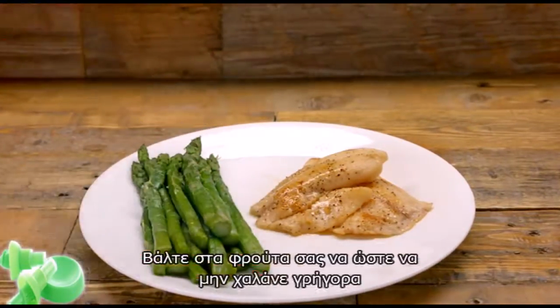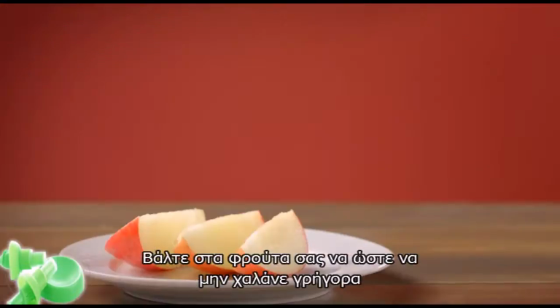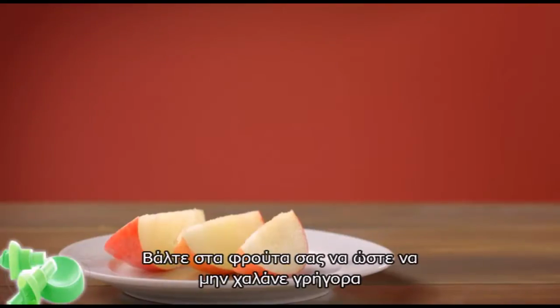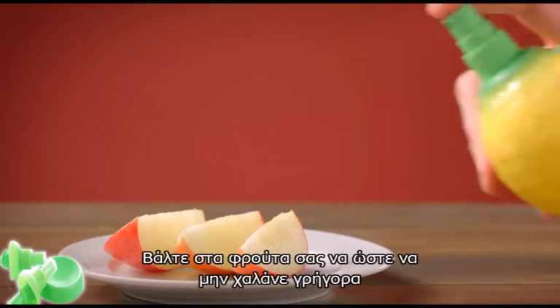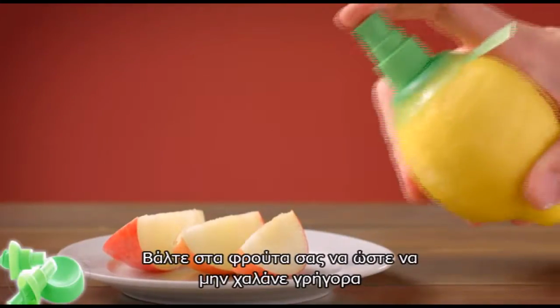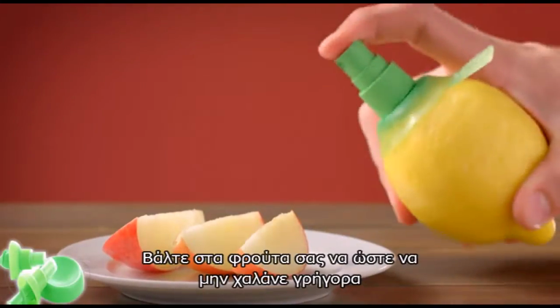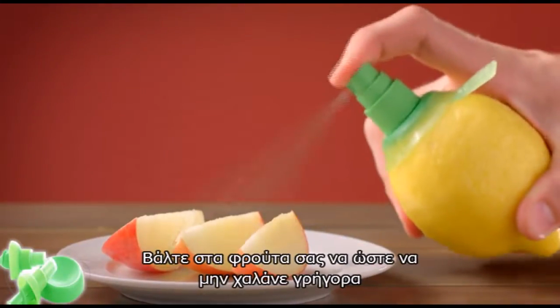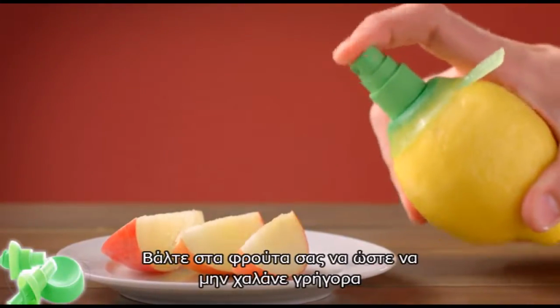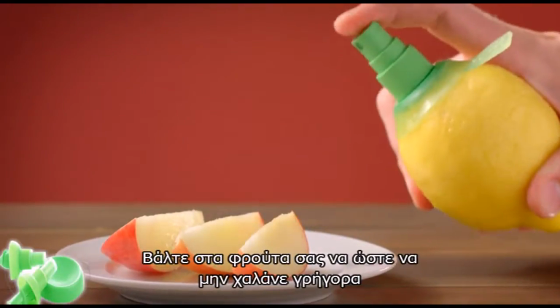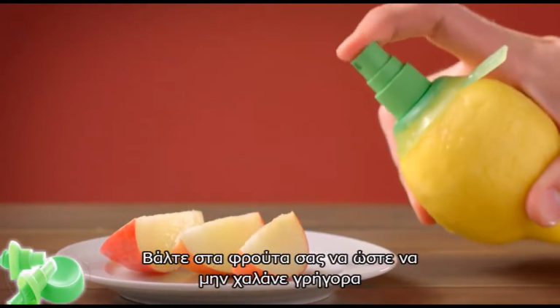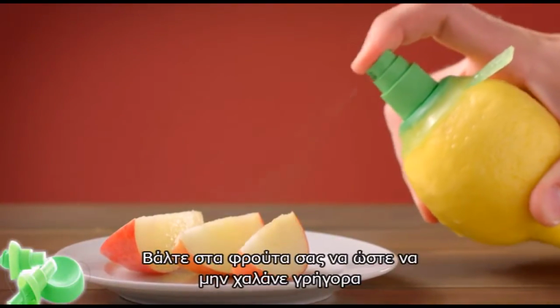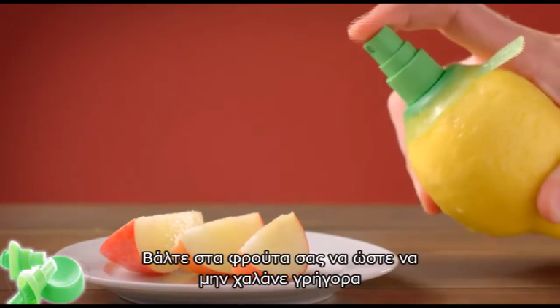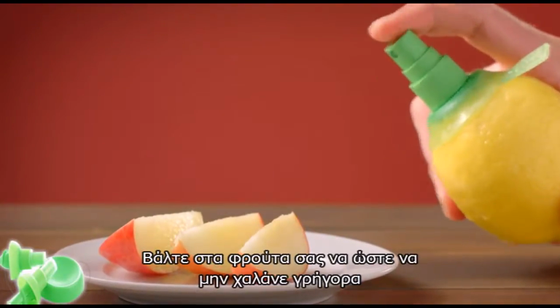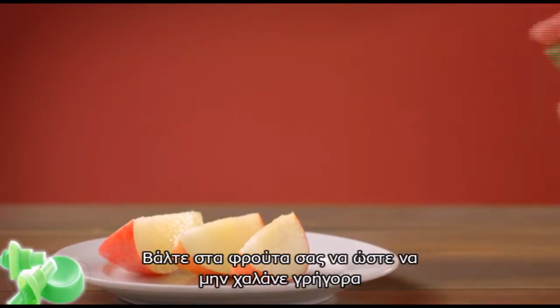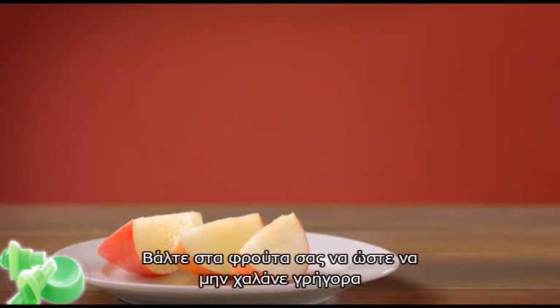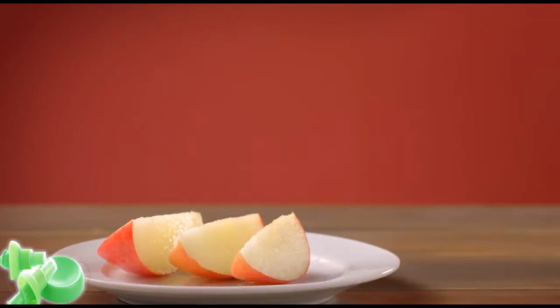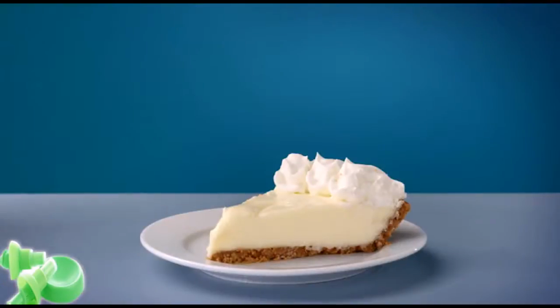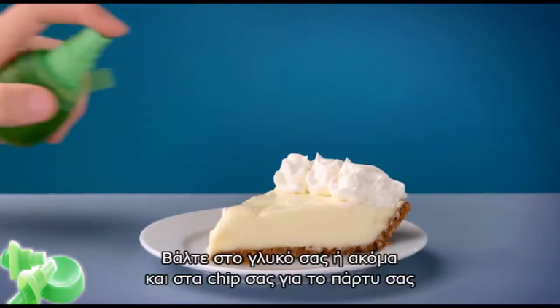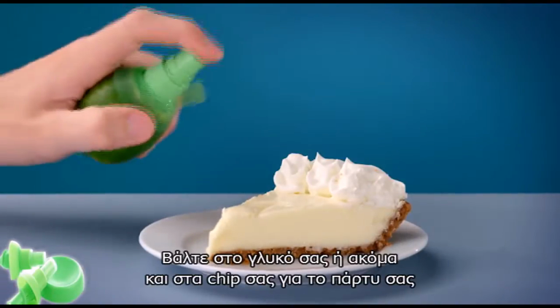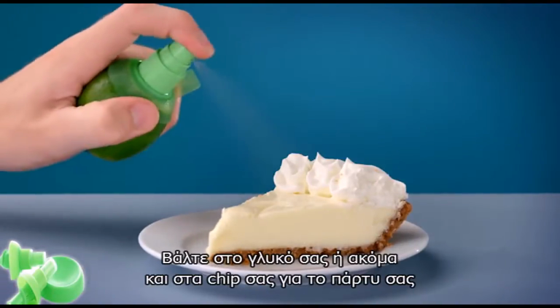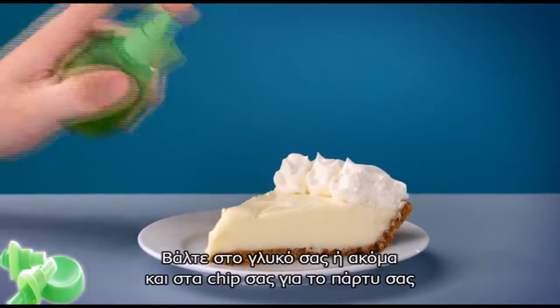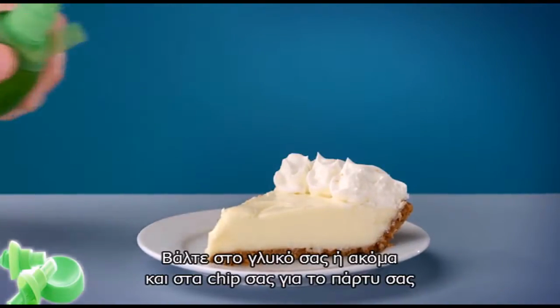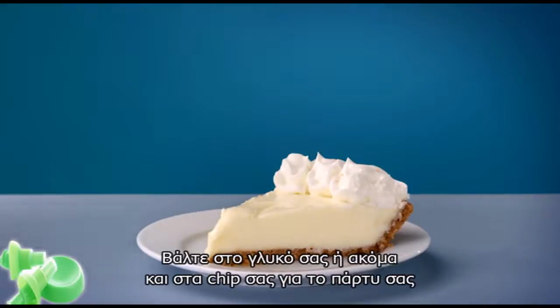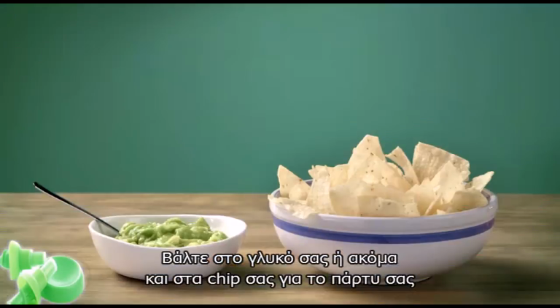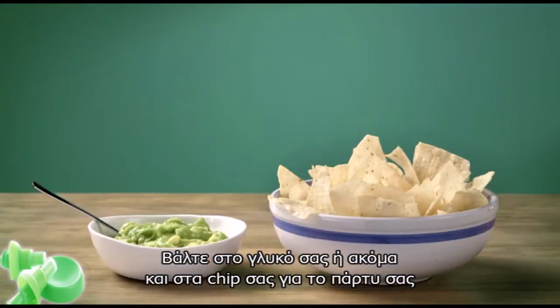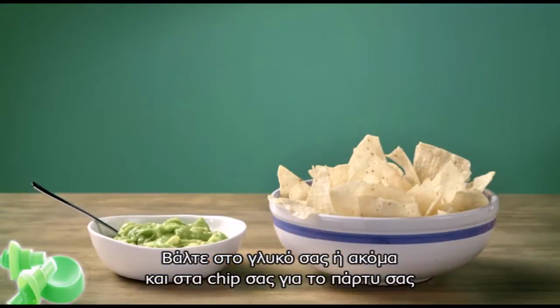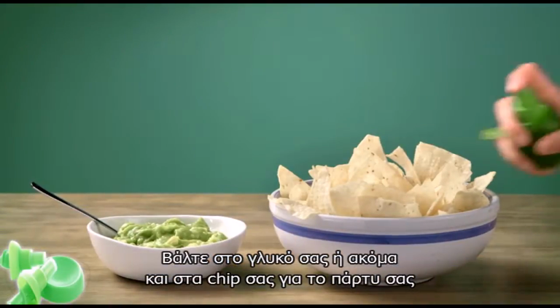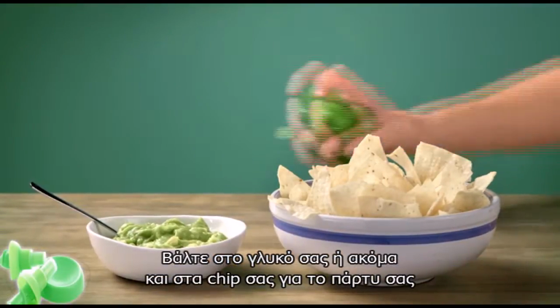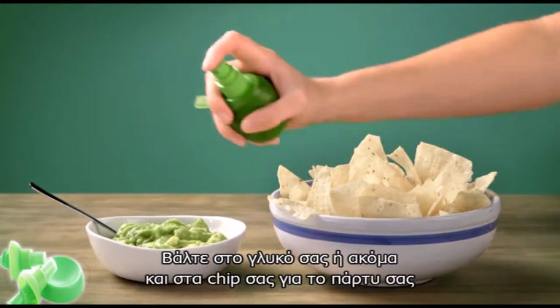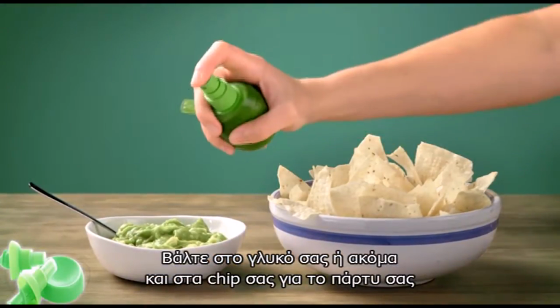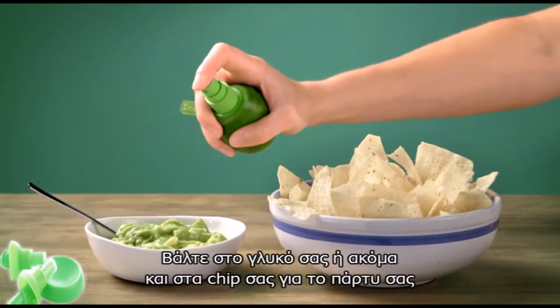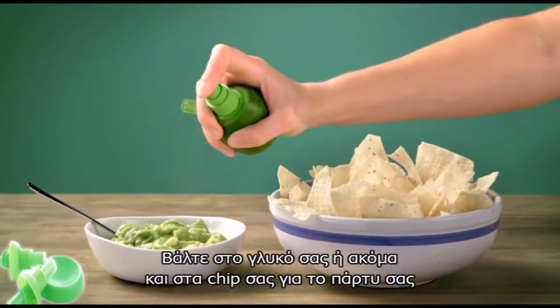Think dinner and beyond: spritz some fruit to keep it from browning, complete the perfect dessert, or add a bit of zing to your chips at the next party.